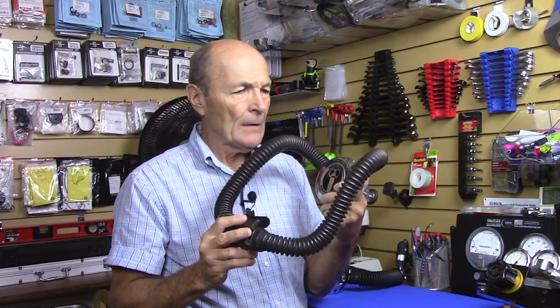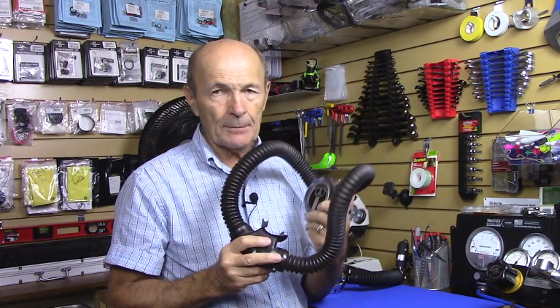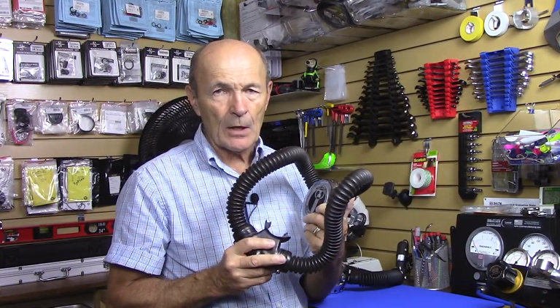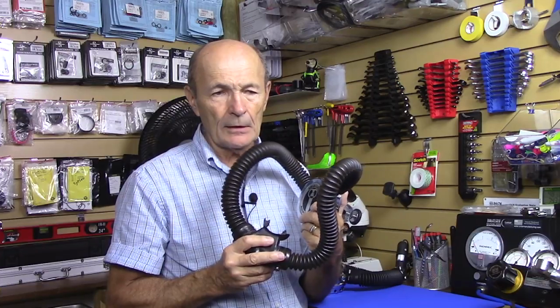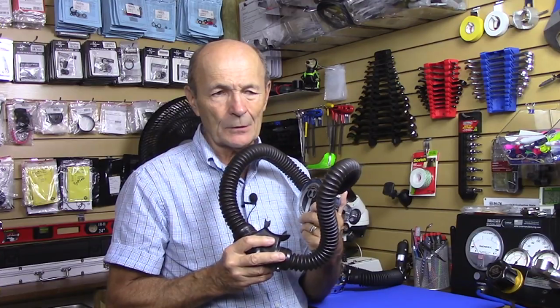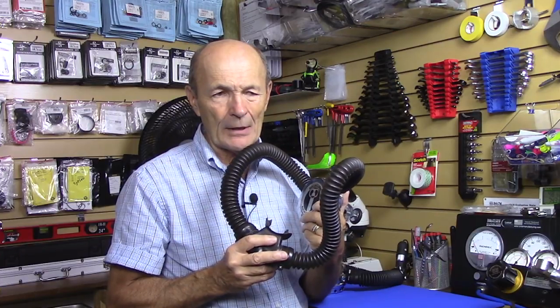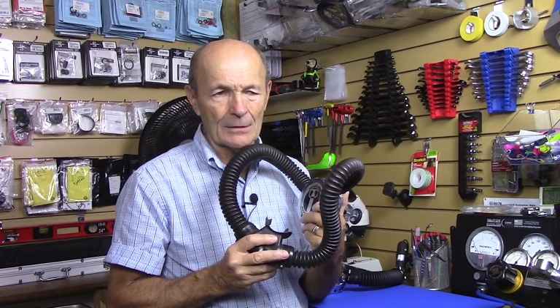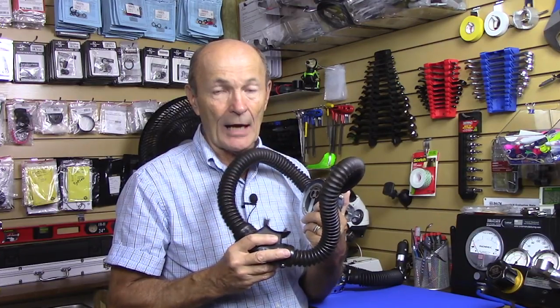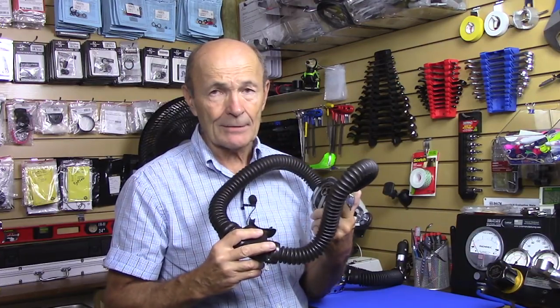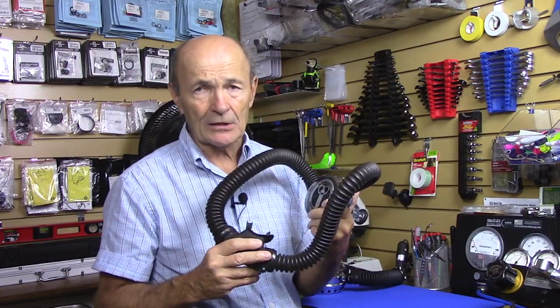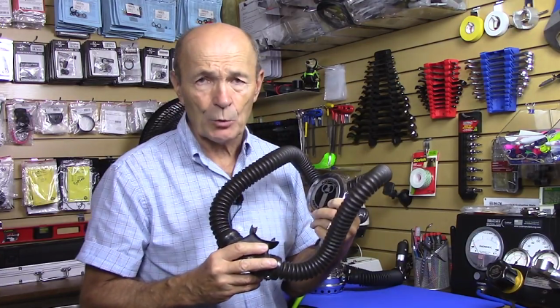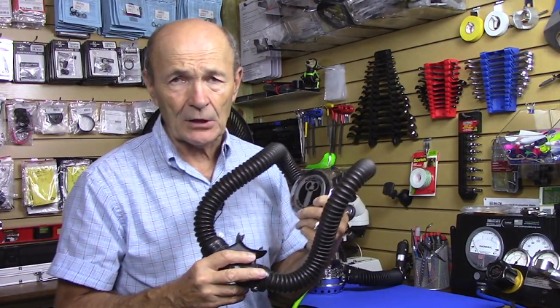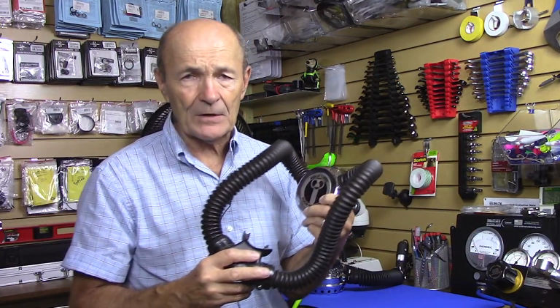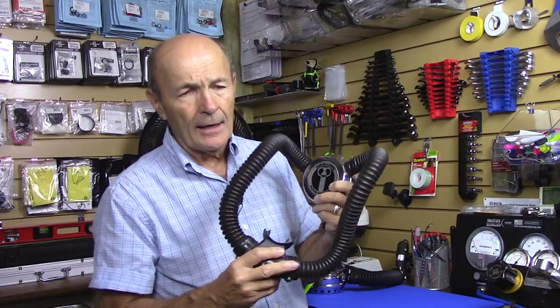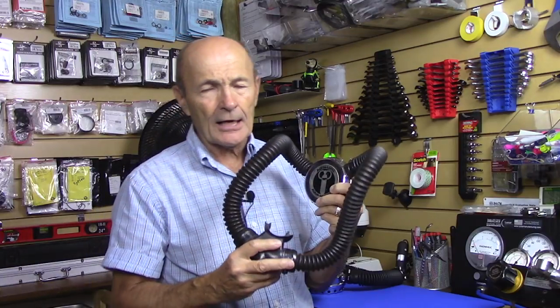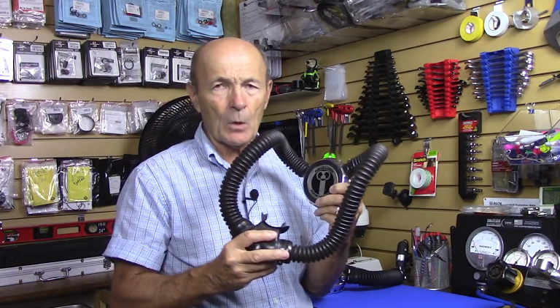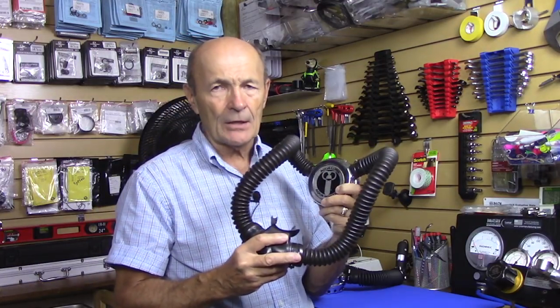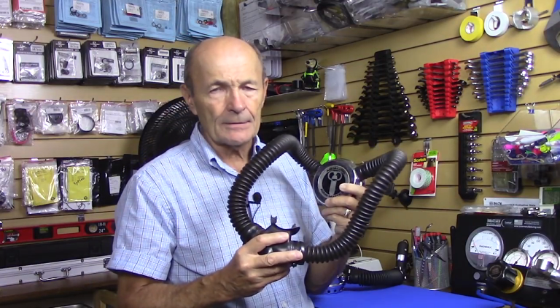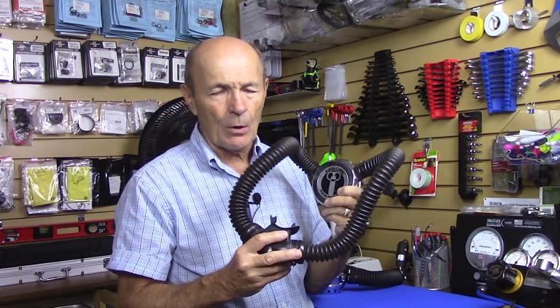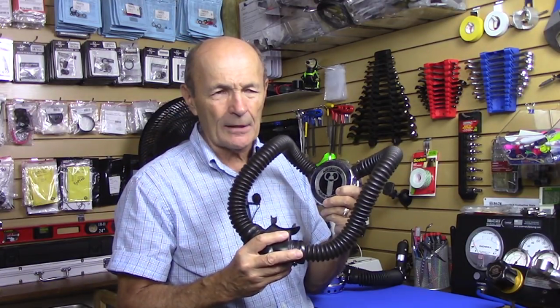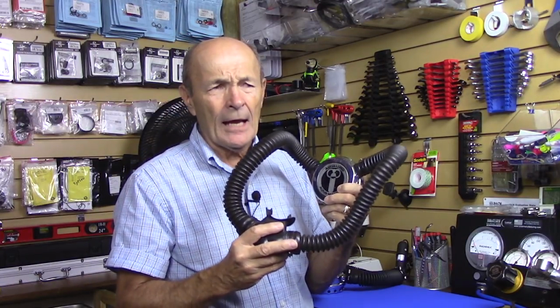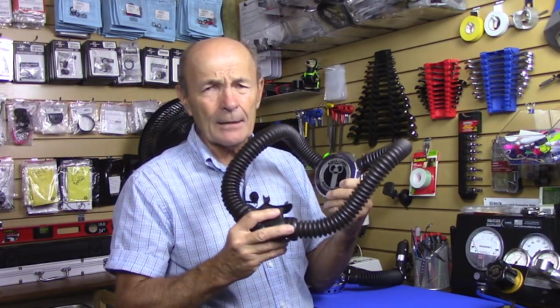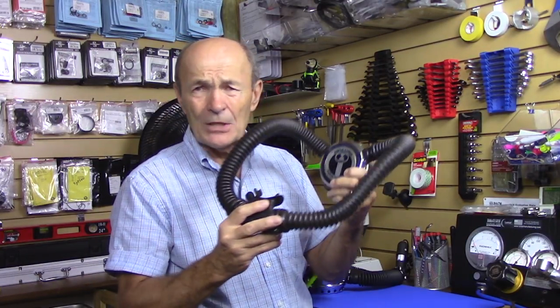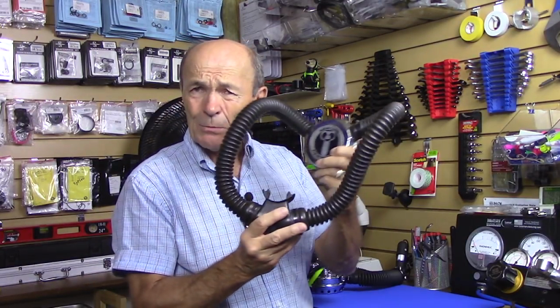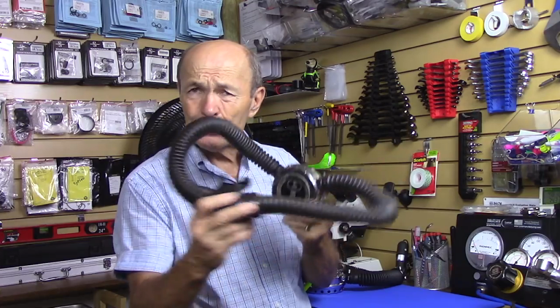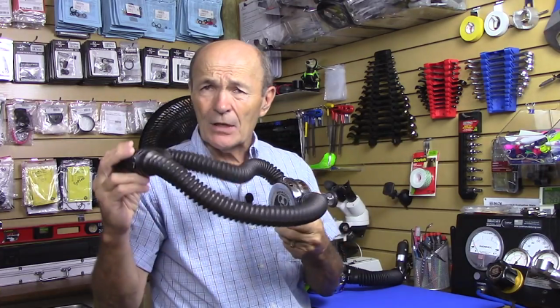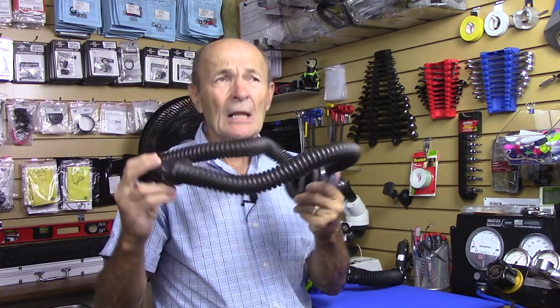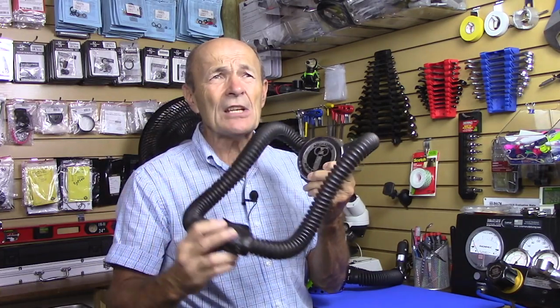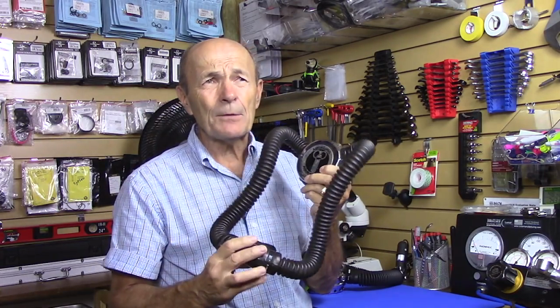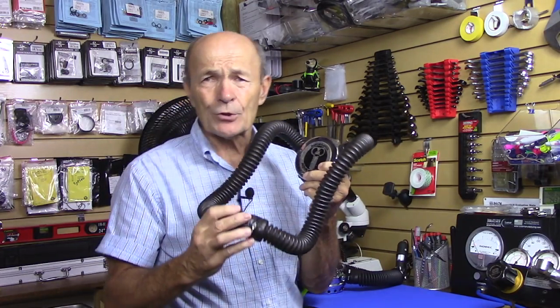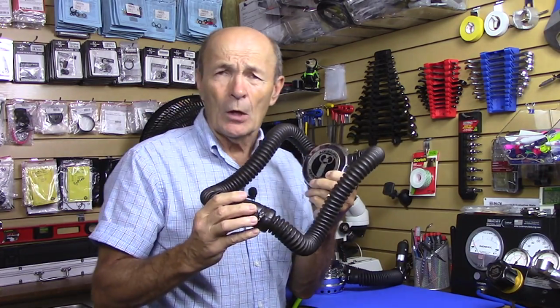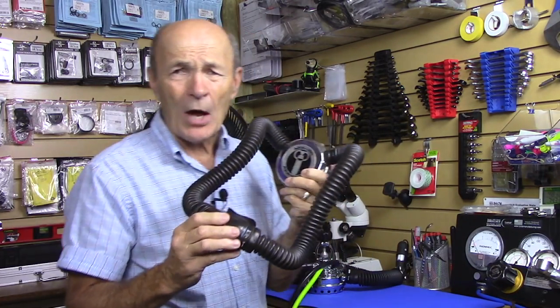First of all, a lot of people were trained on double hose regulators. I was trained on double hose regulators in the late '50s. A lot of people were trained on them and used them — these were common up until about 1975, approximately the last year that these were actually used.